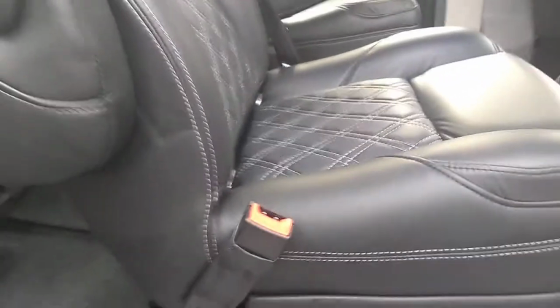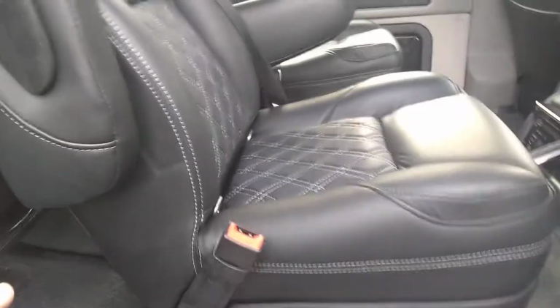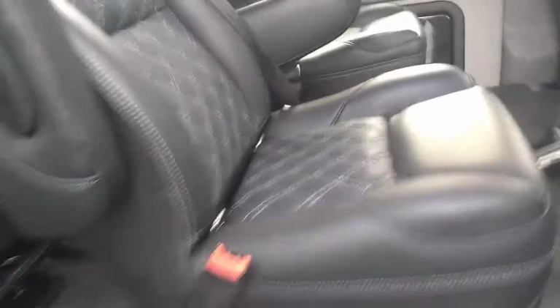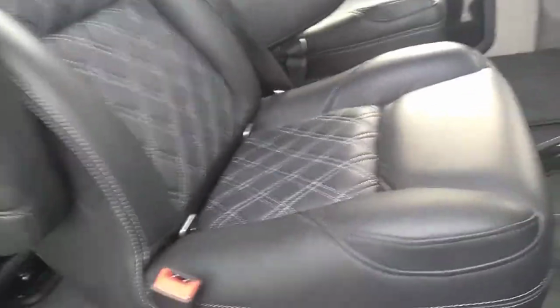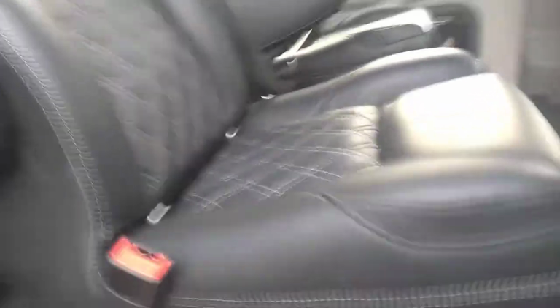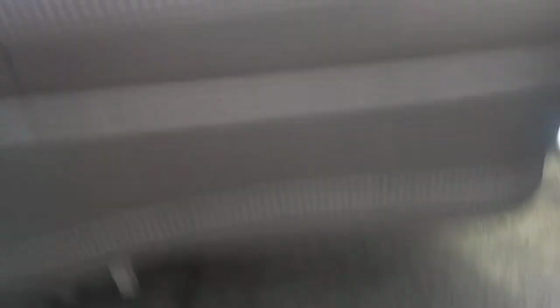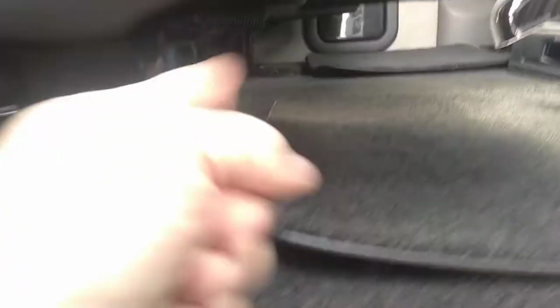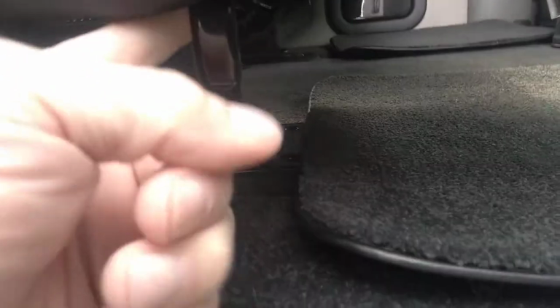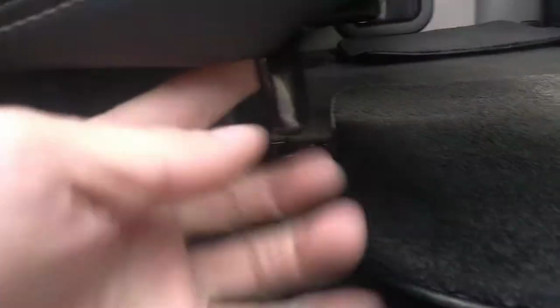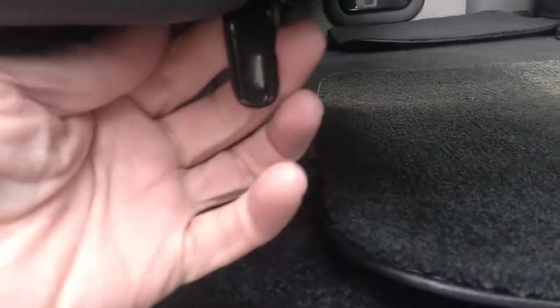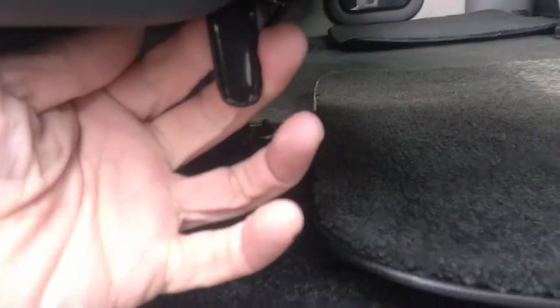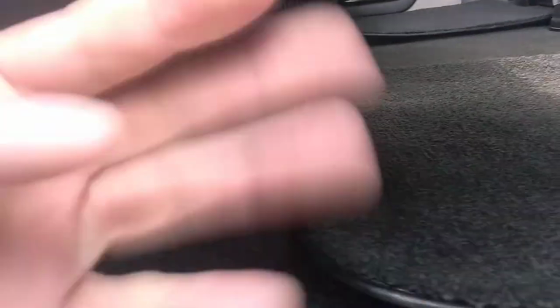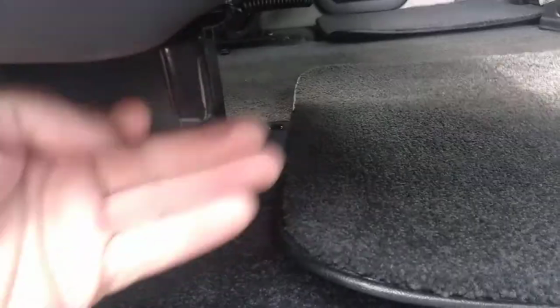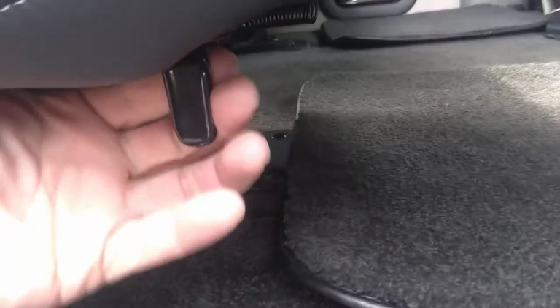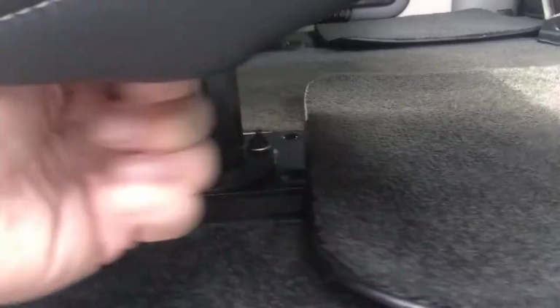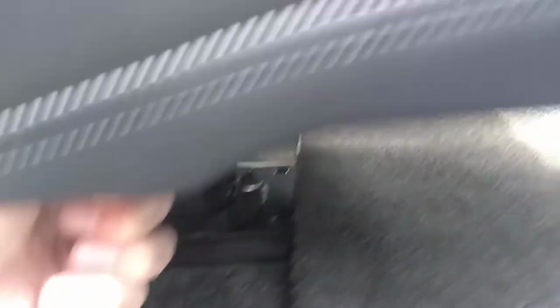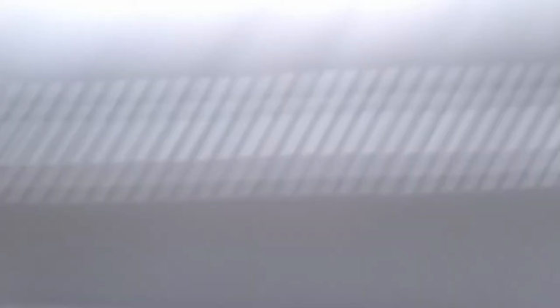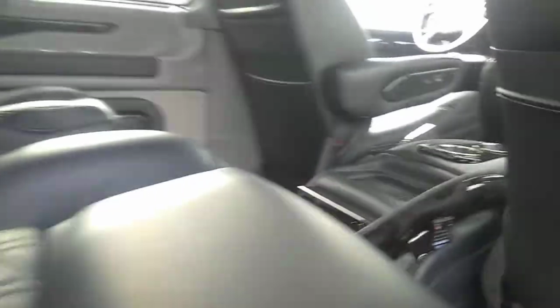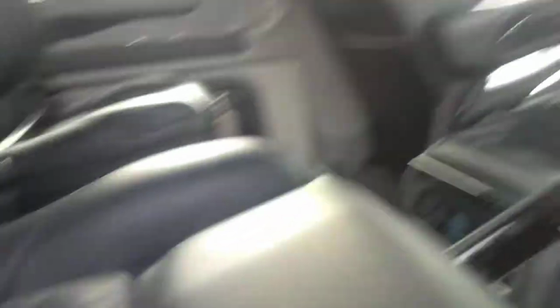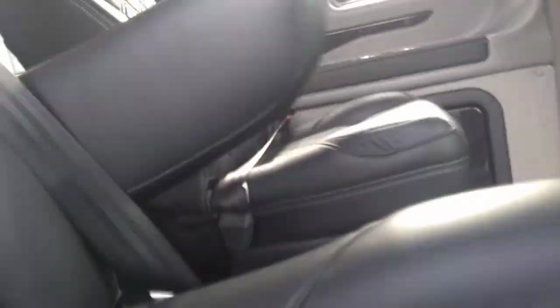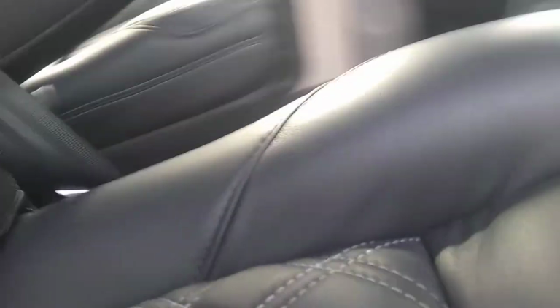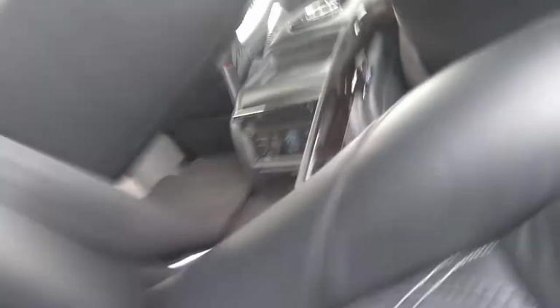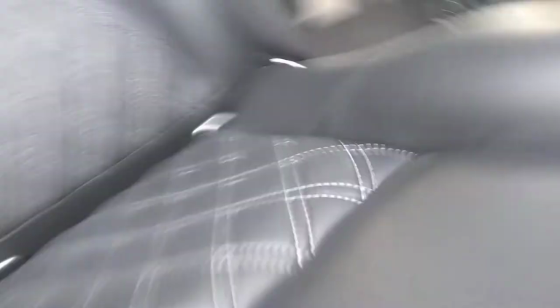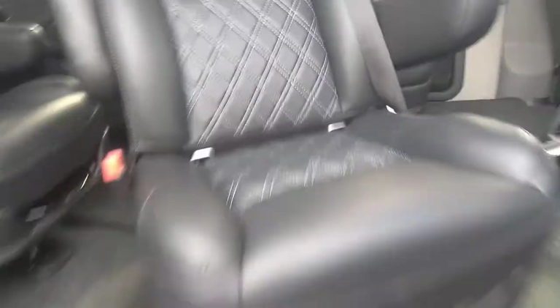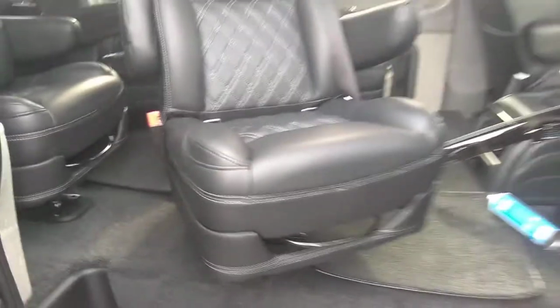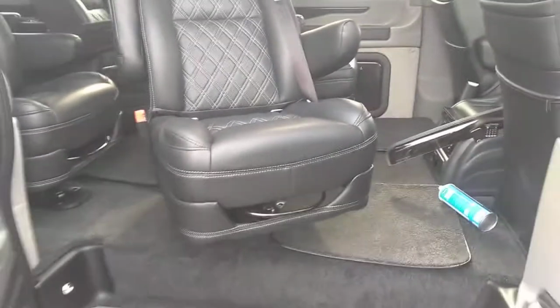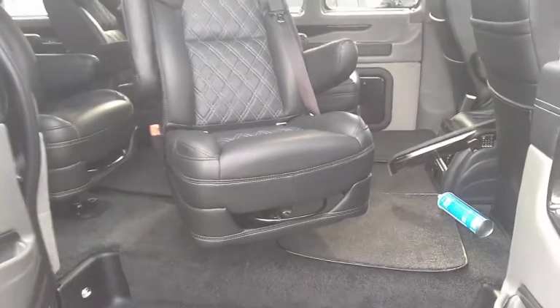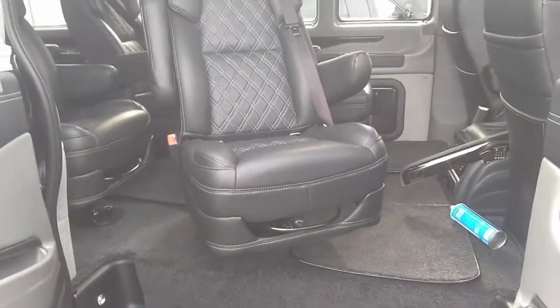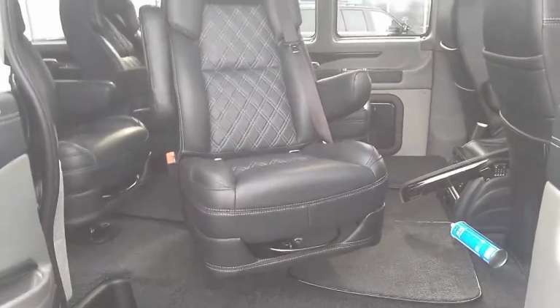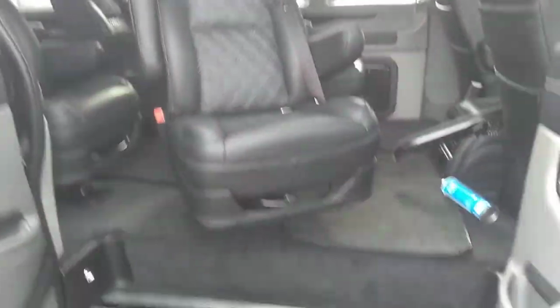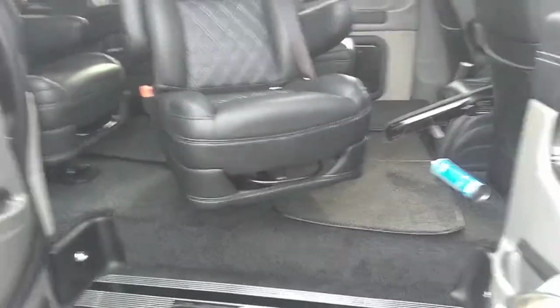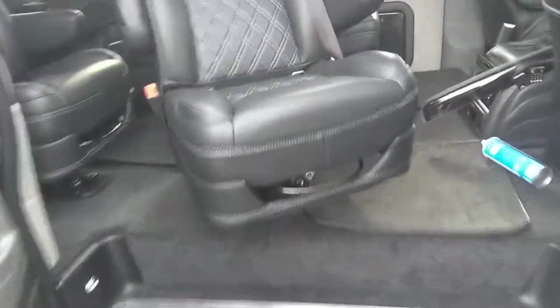Under here is a detent for swivel, right on the right side of the seat. If you pull back on that and use my shoulder to turn the seat — it's not that hard, but it is with one hand — the seats will swivel.